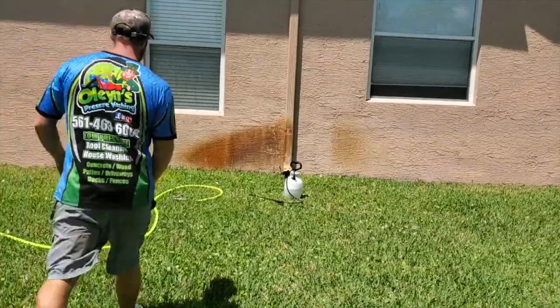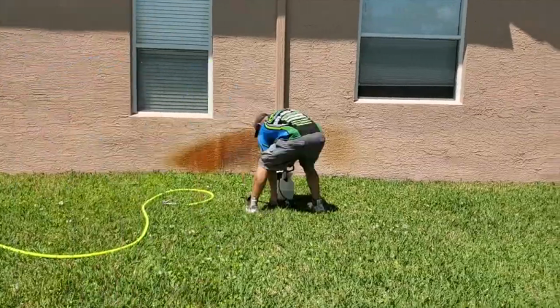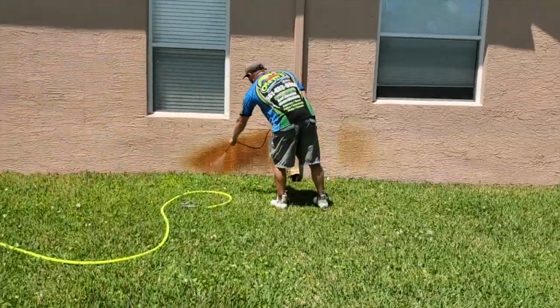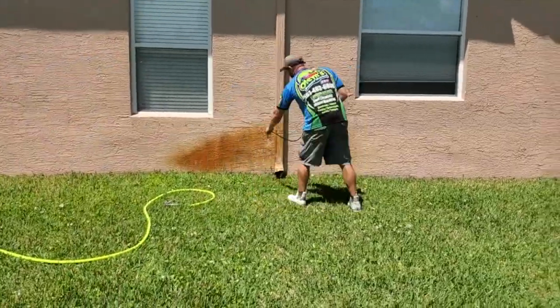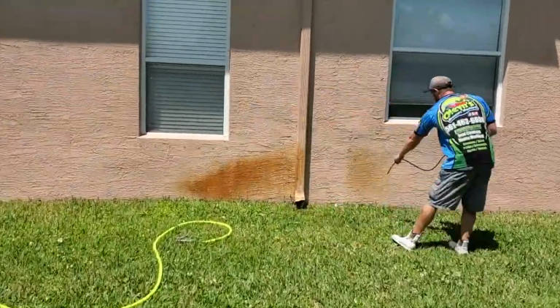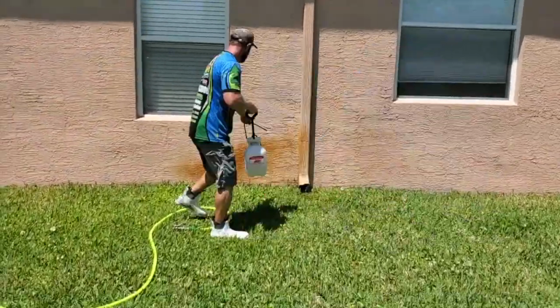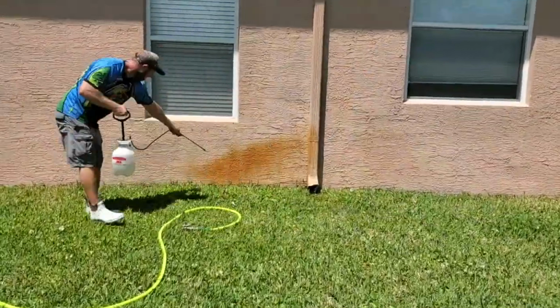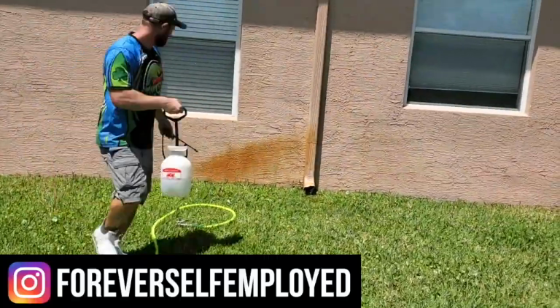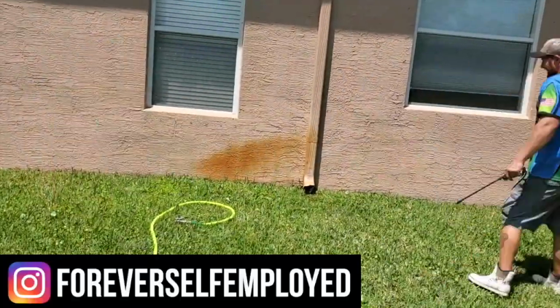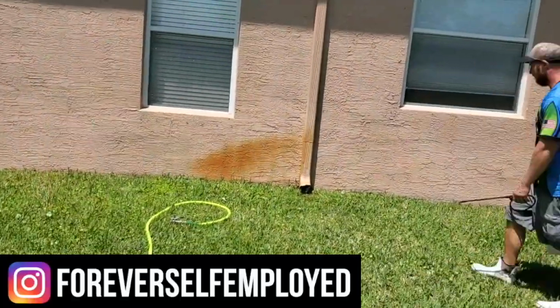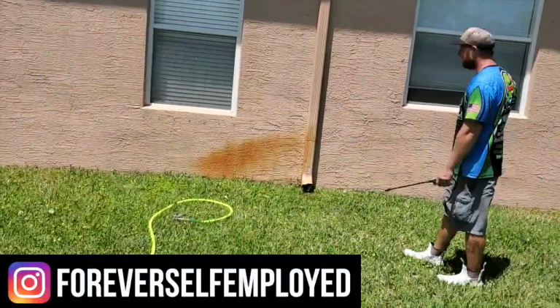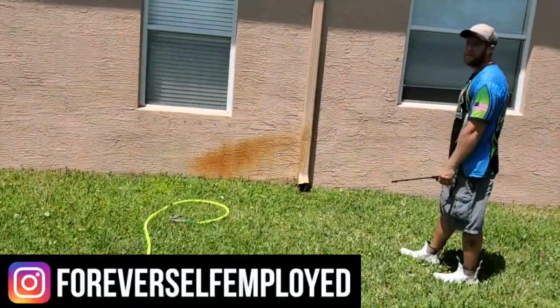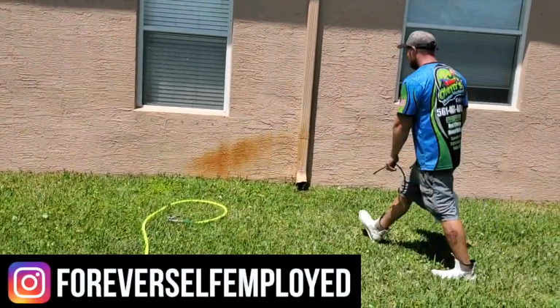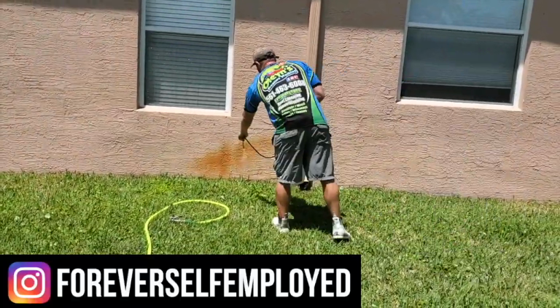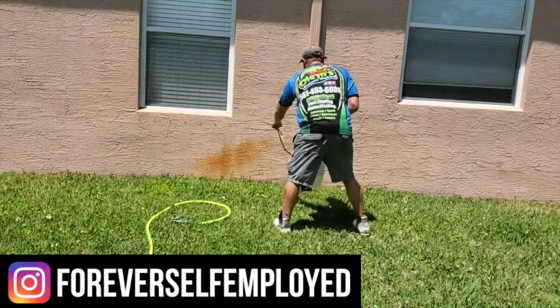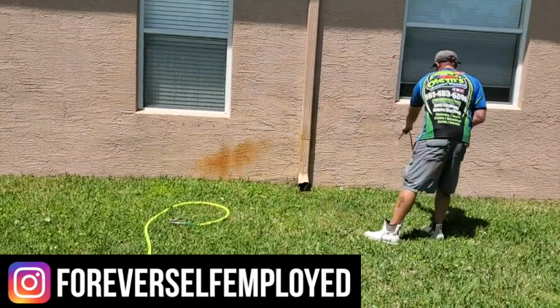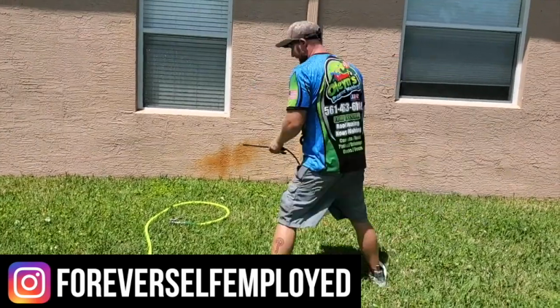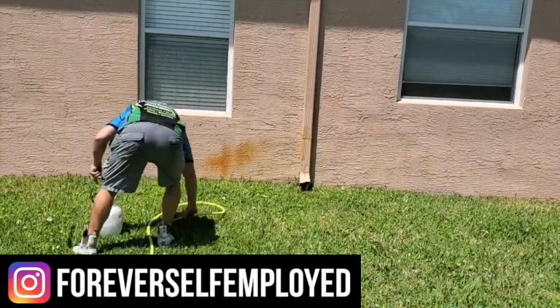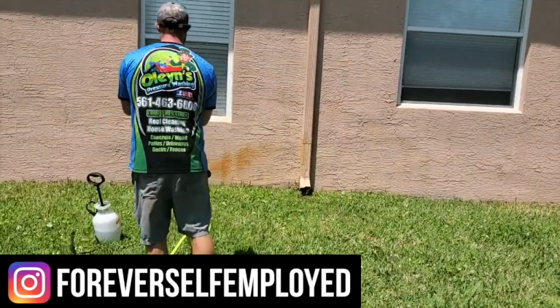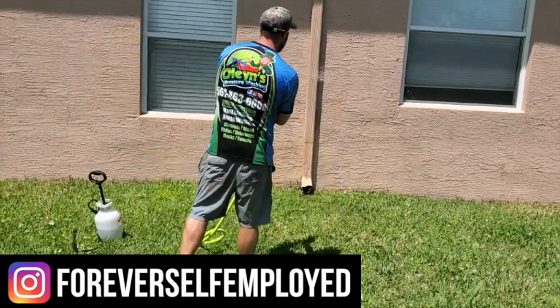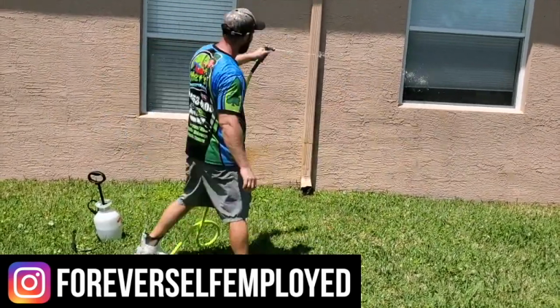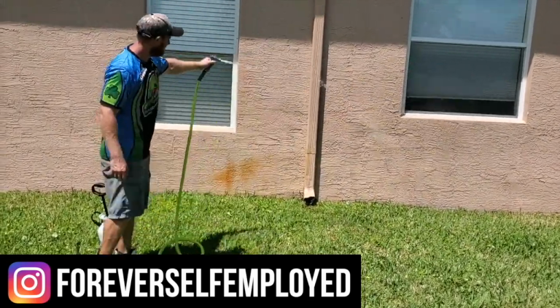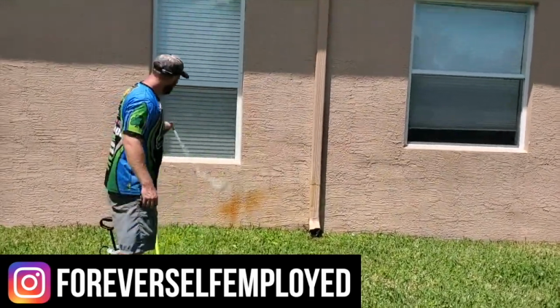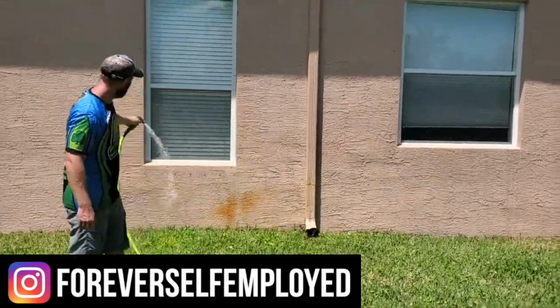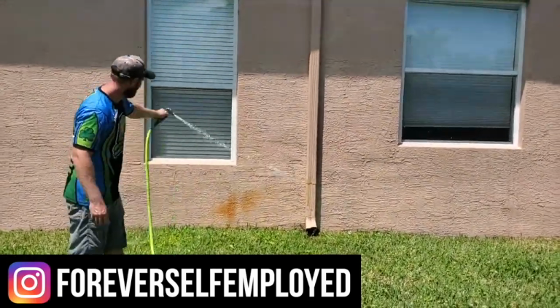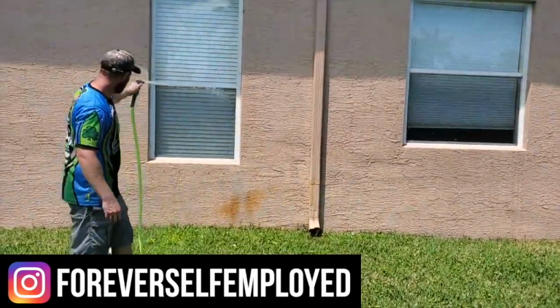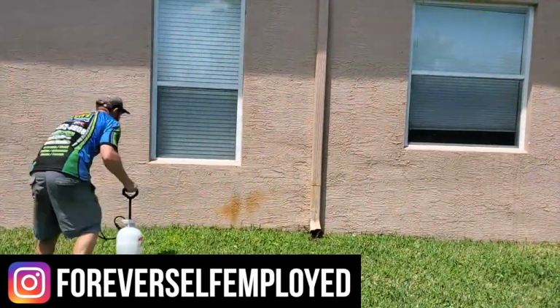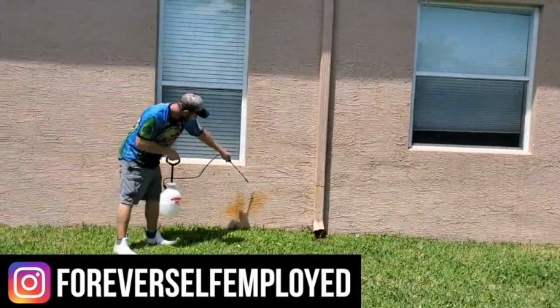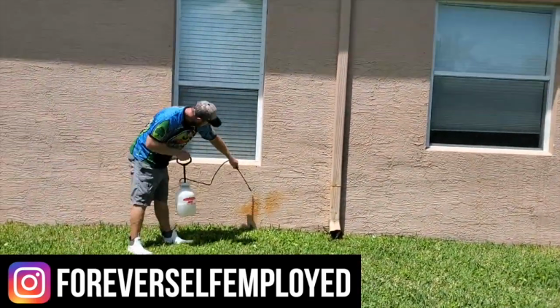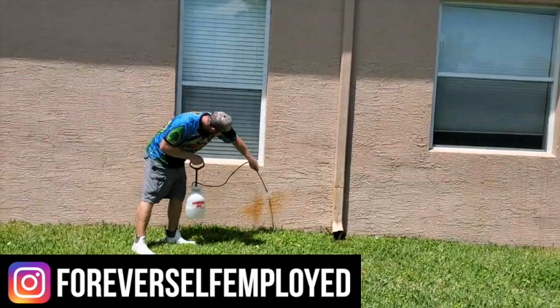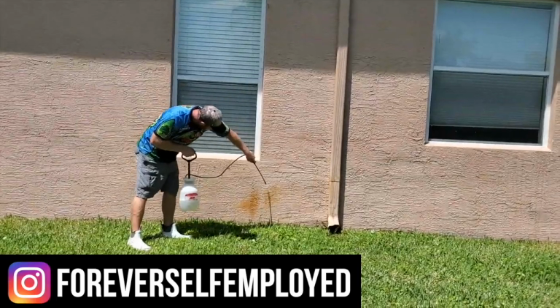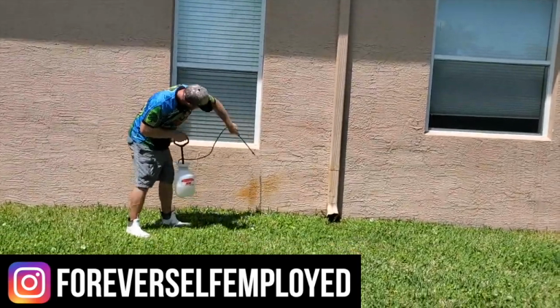What is up everybody? My name is Justin. This is Forever Self-Employed. In today's video, we're going to be talking about how to make $500 an hour removing rust stains. I'm going with a special guest. Mike, would you like to go ahead and introduce yourself?